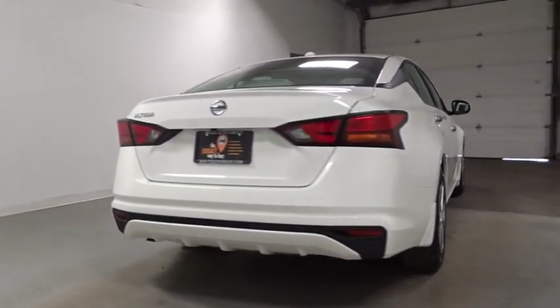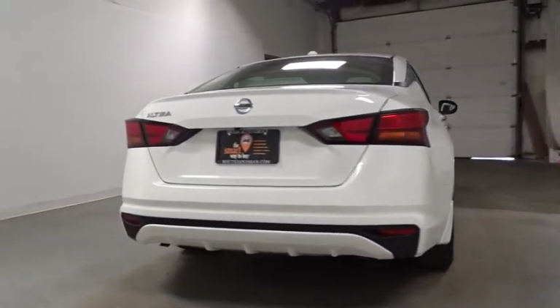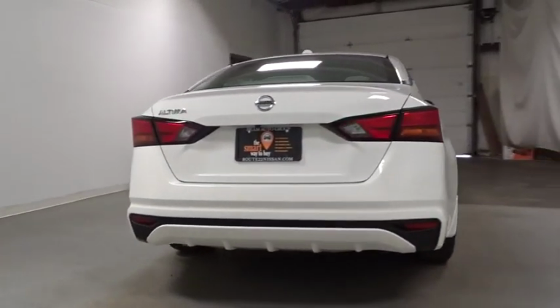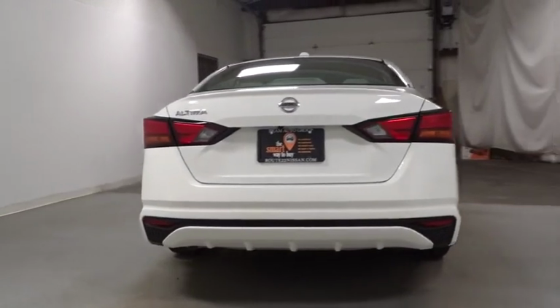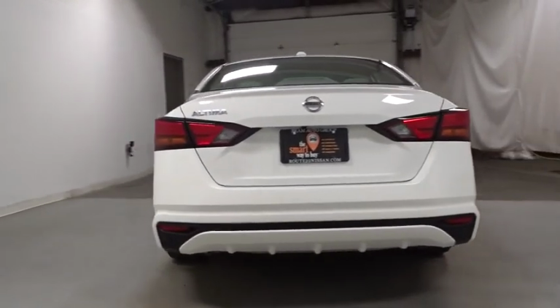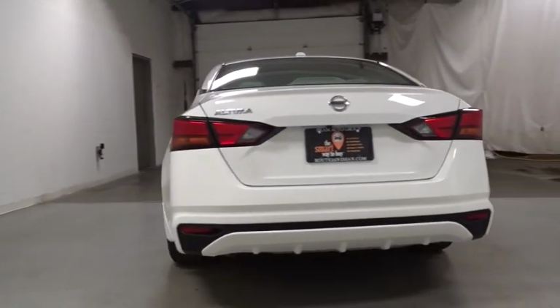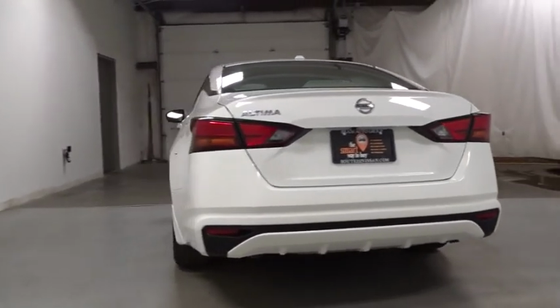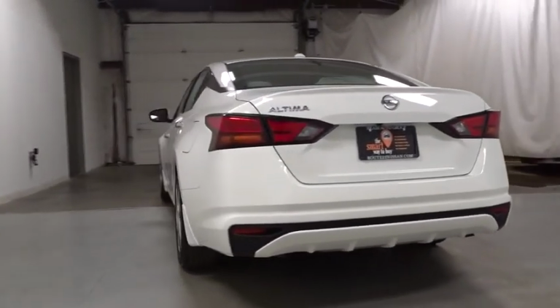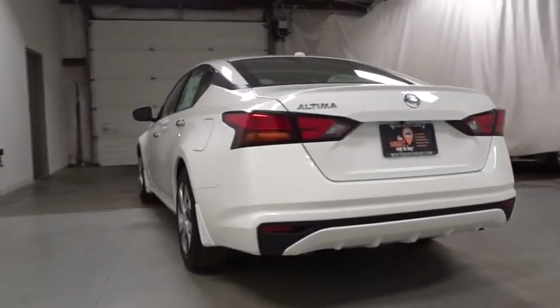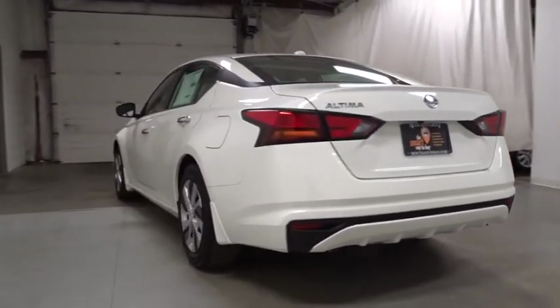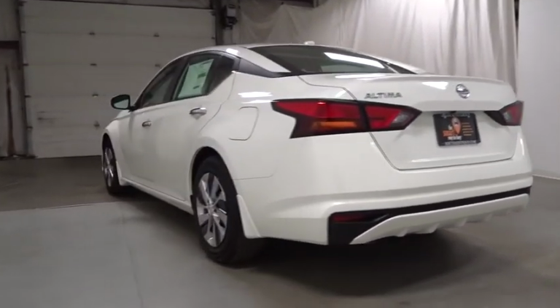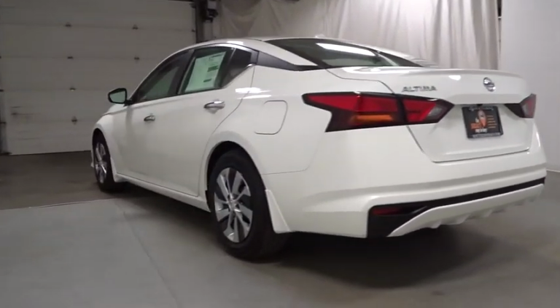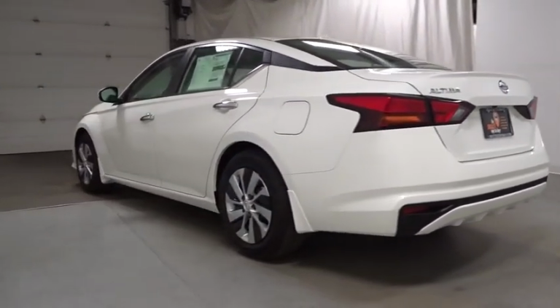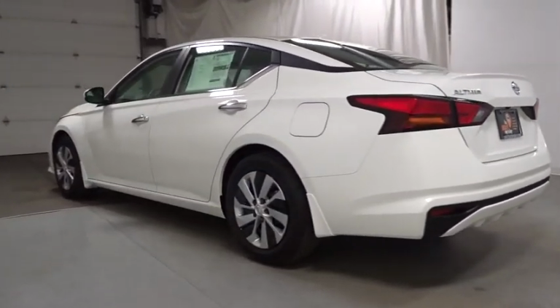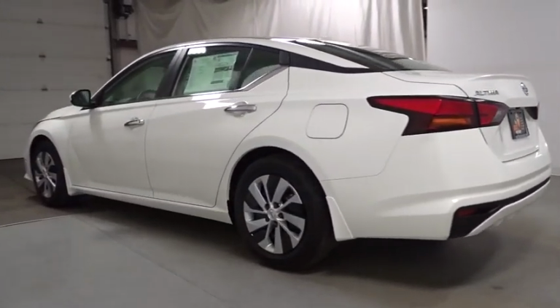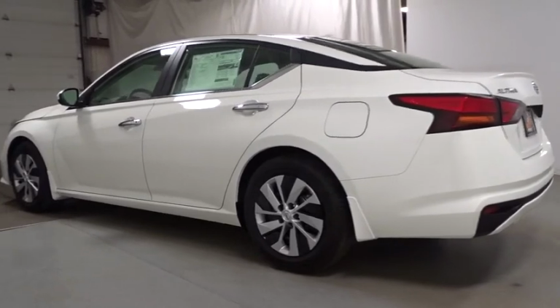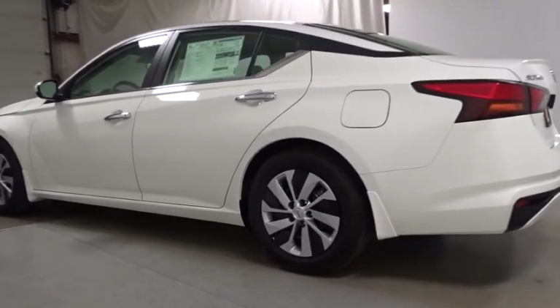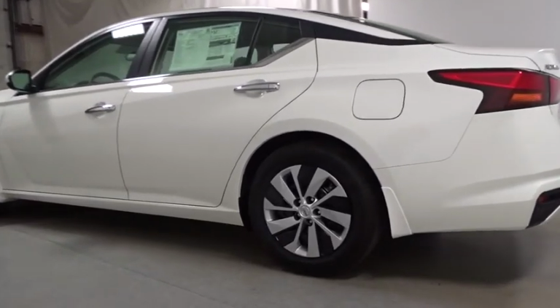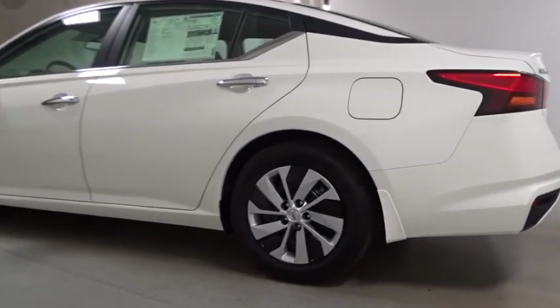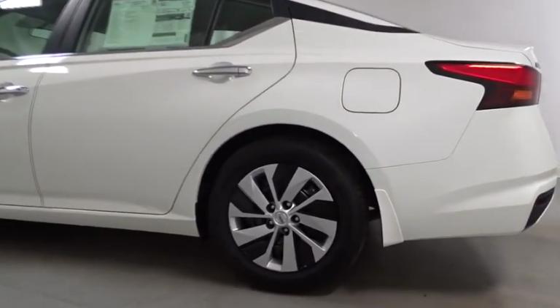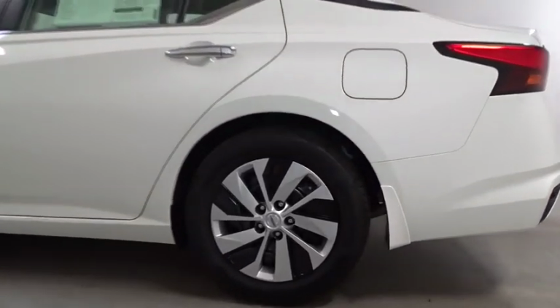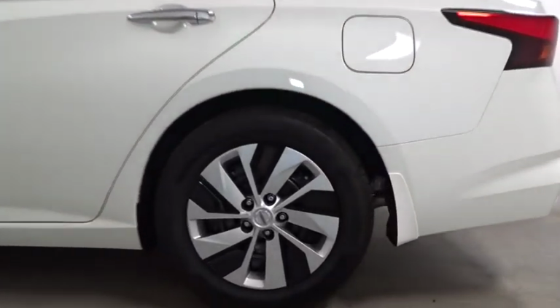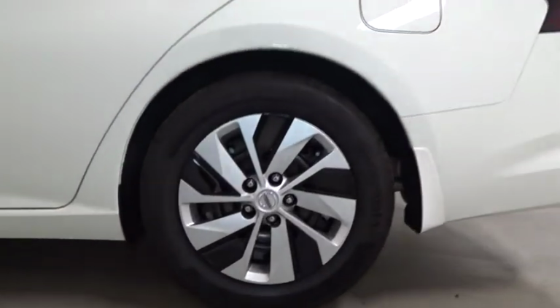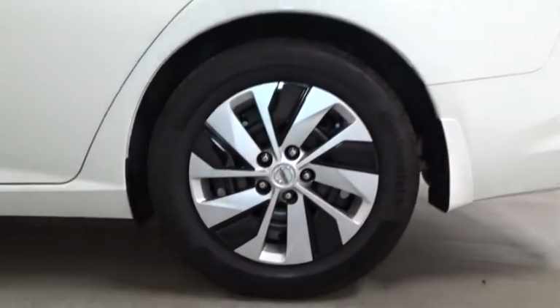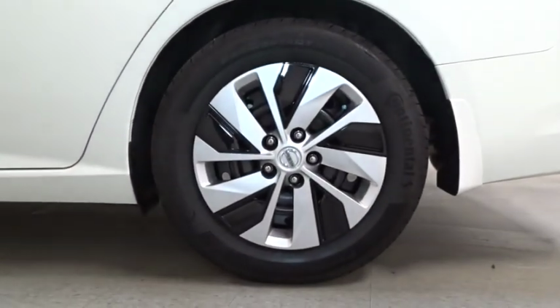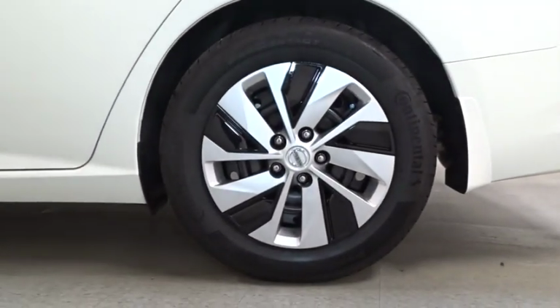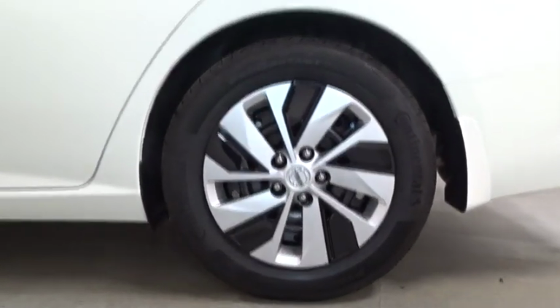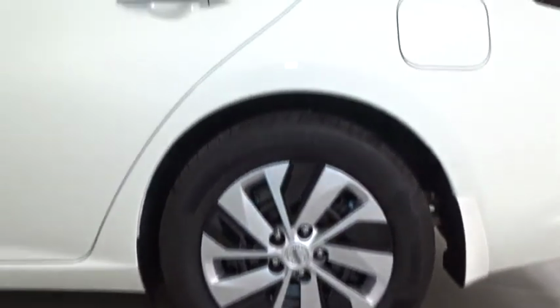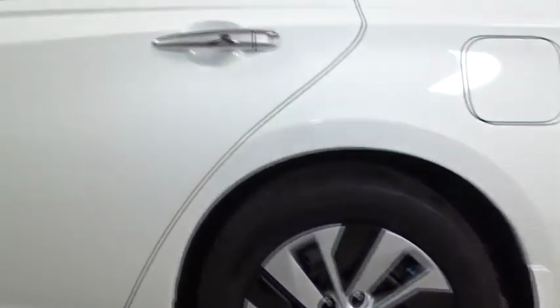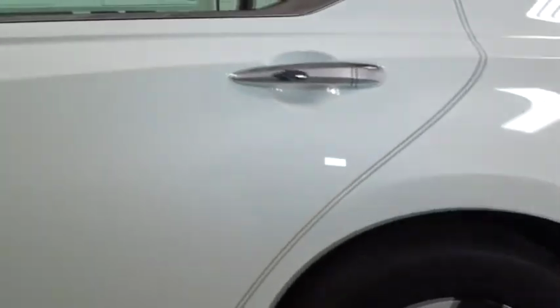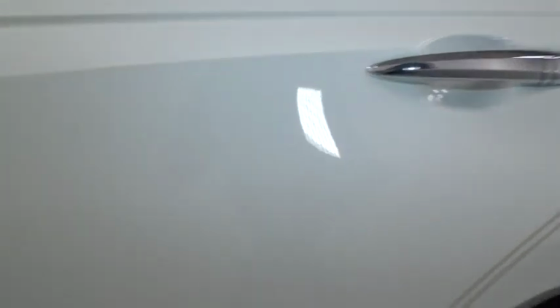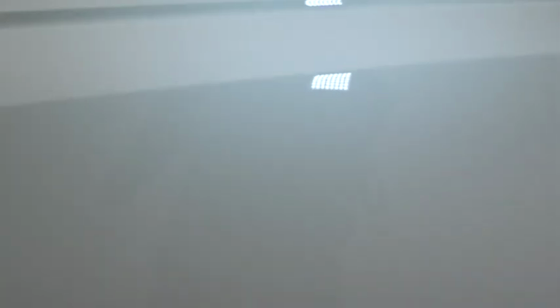This vehicle has less than 100 miles. Here are some of this vehicle's great options: keyless entry, front wheel drive, electronic stability control, clock, trip computer, day and night rearview mirror, tachometer.